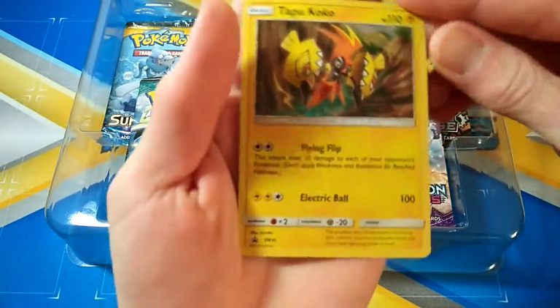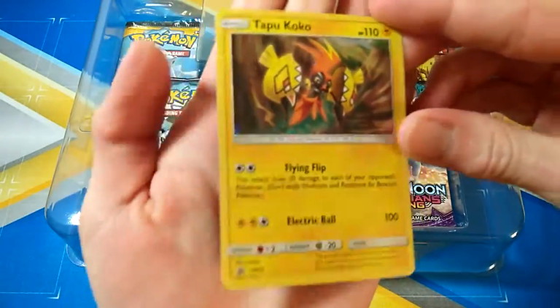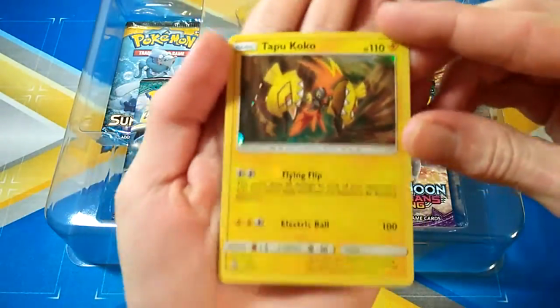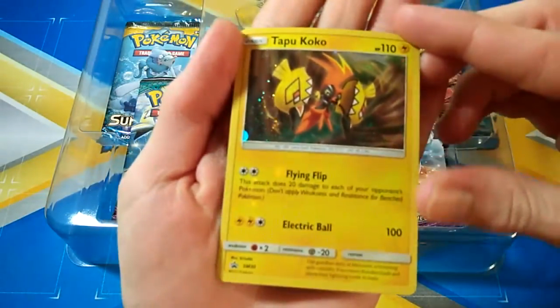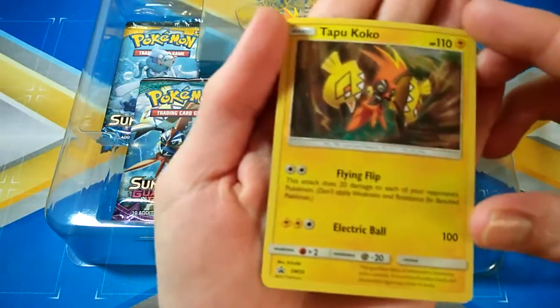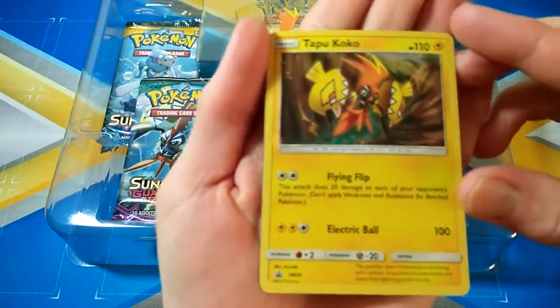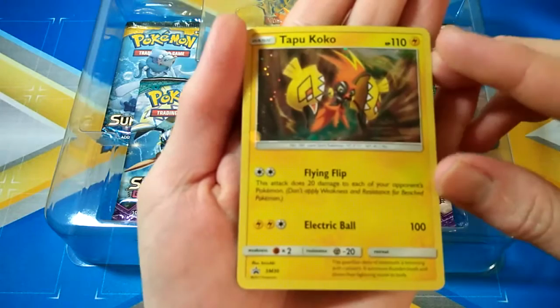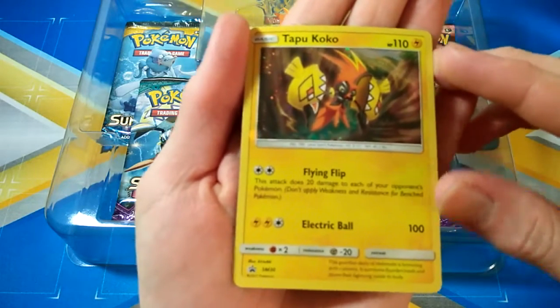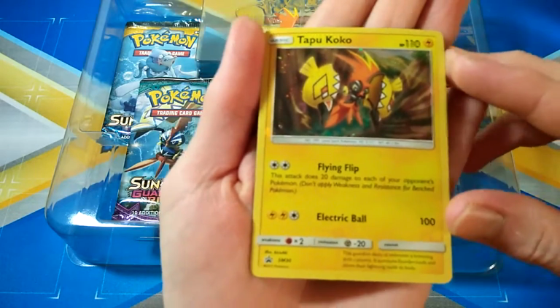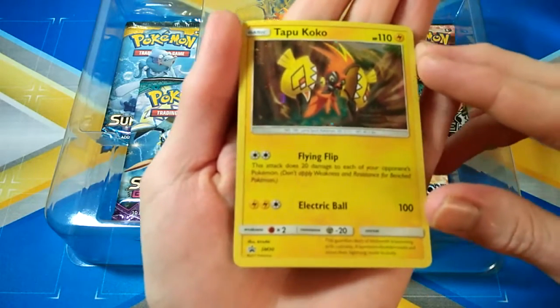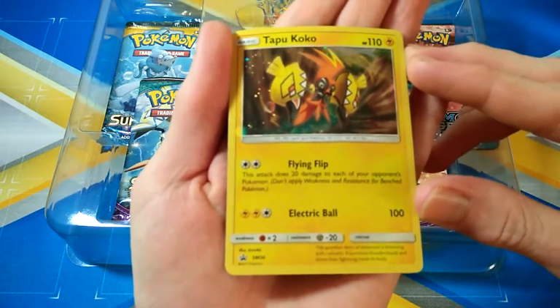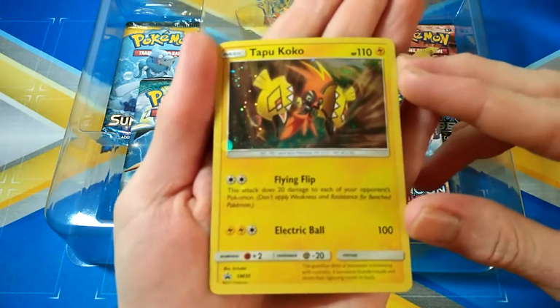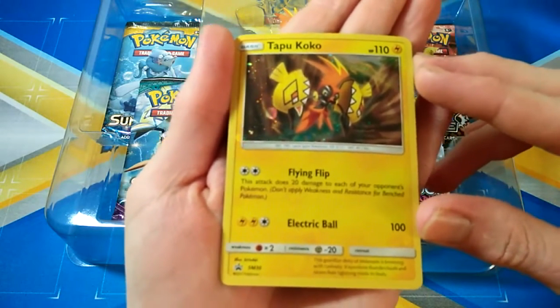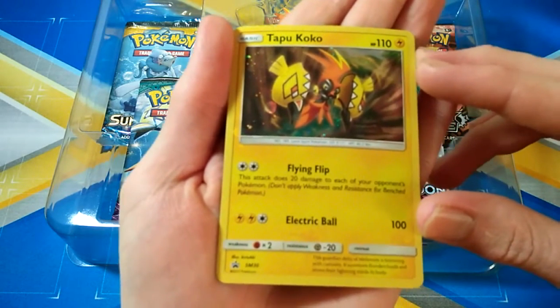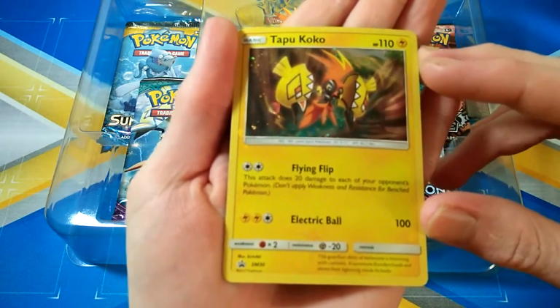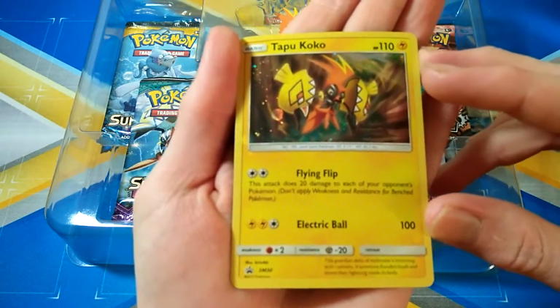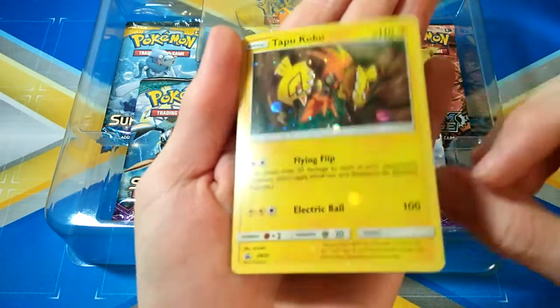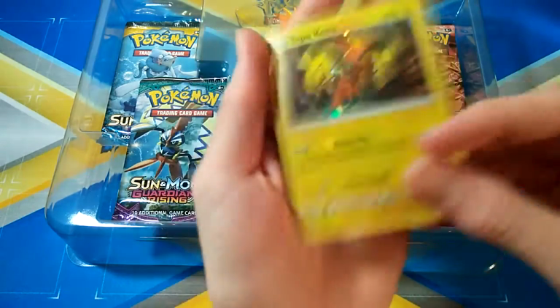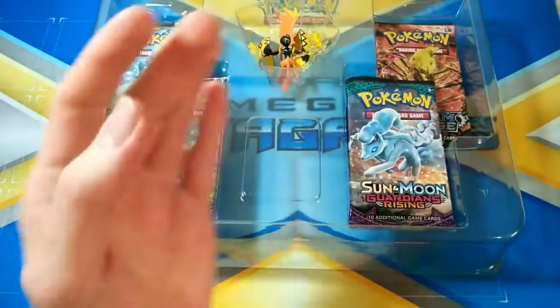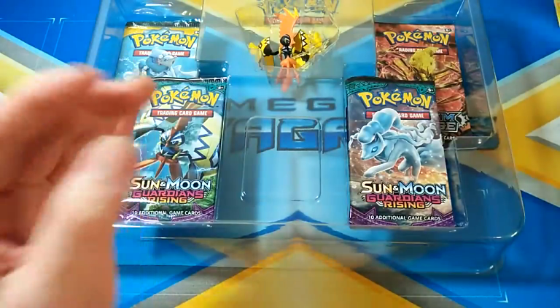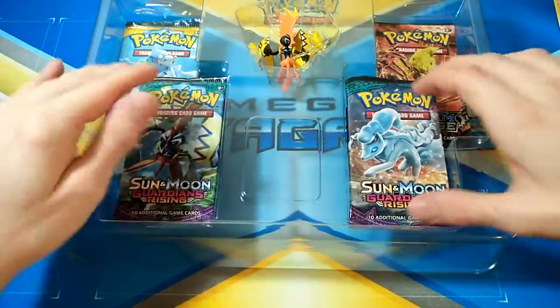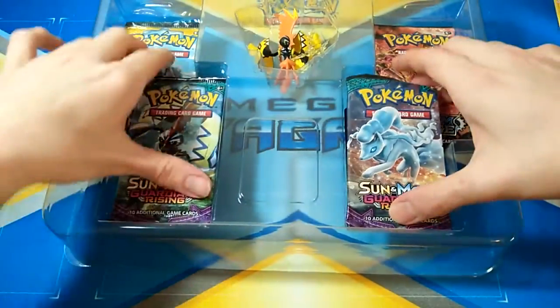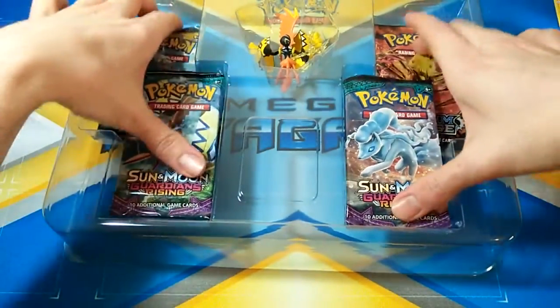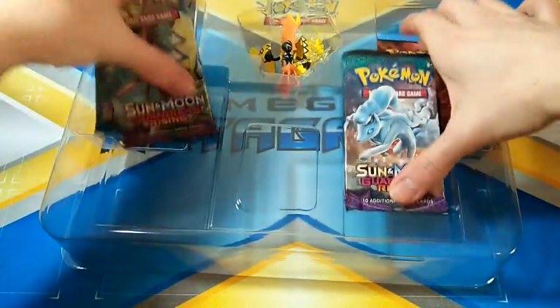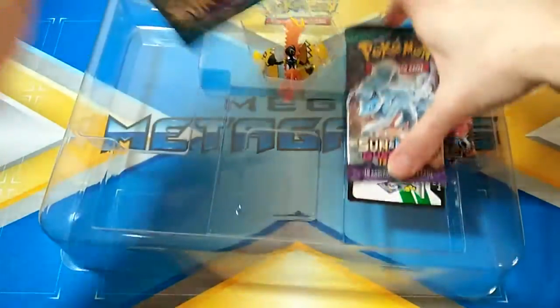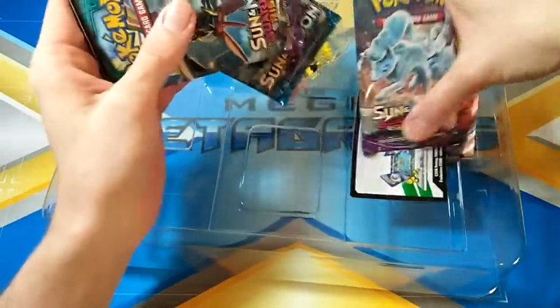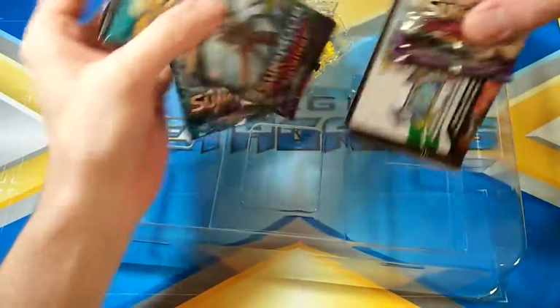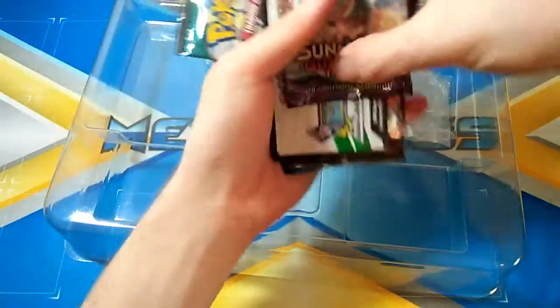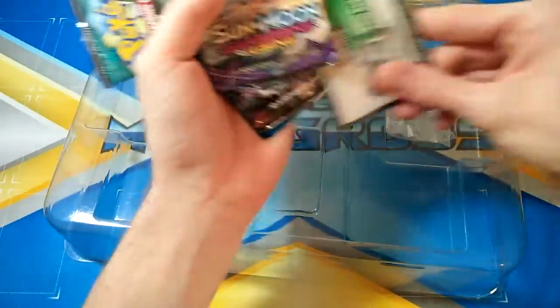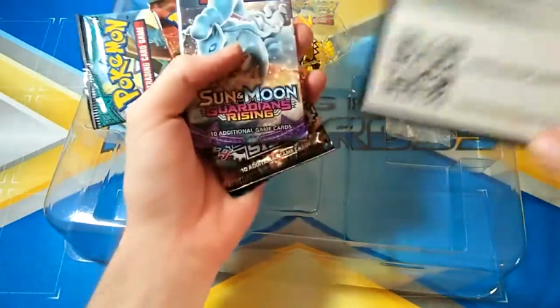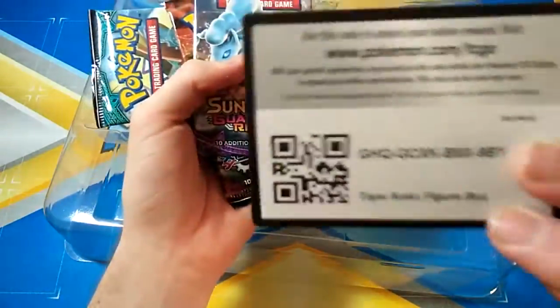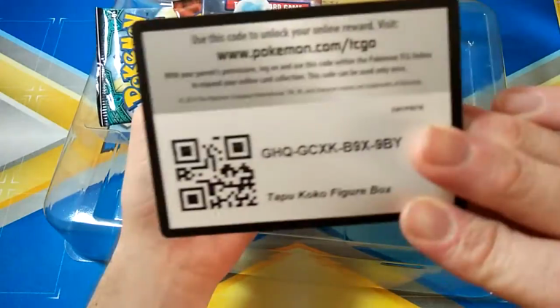They're awesome looking. I think it's basically the same as the figure pin box that I opened the other day — we didn't check that out. Yeah, that is four packs, and there's the code for you.